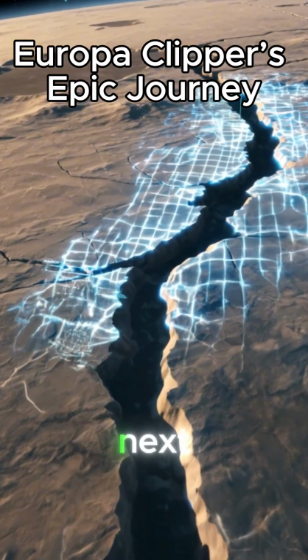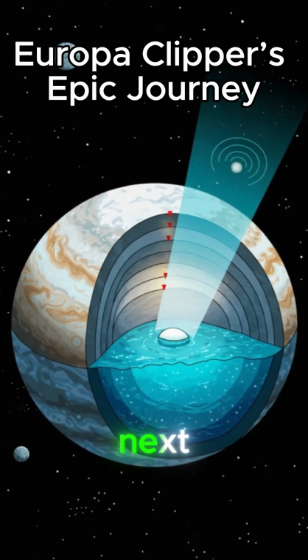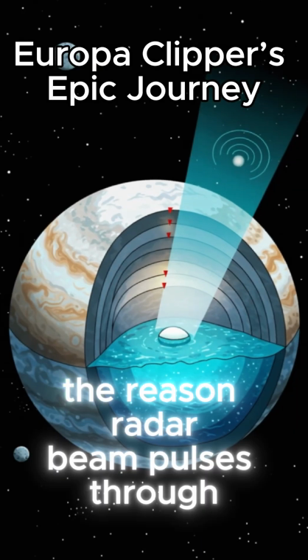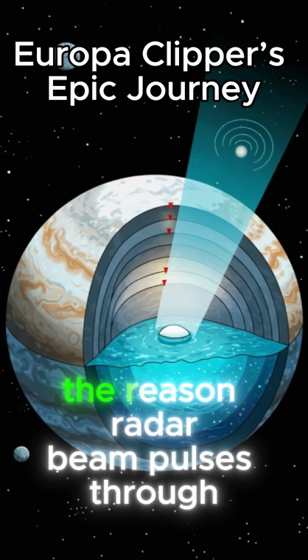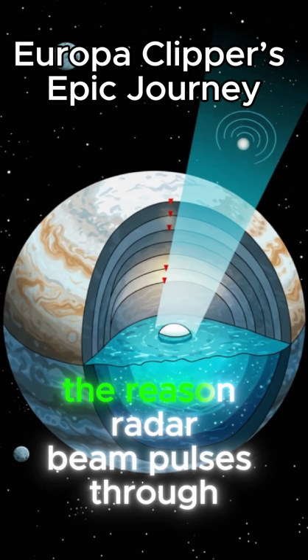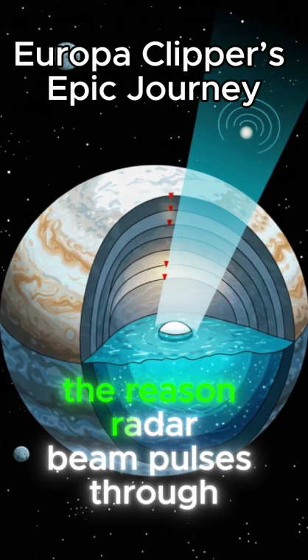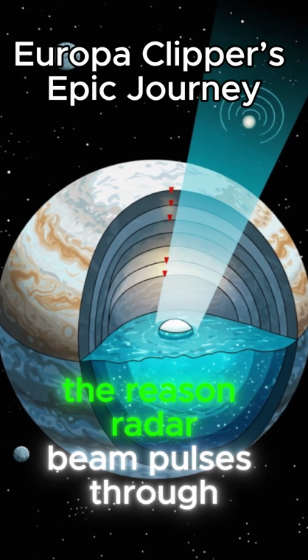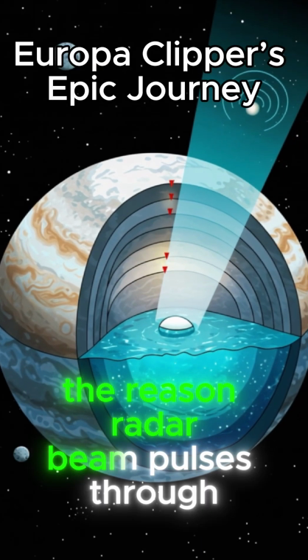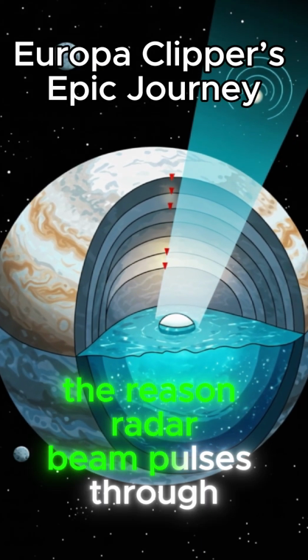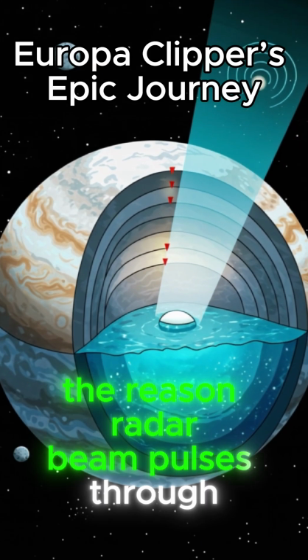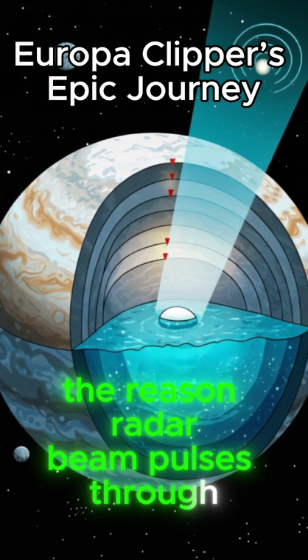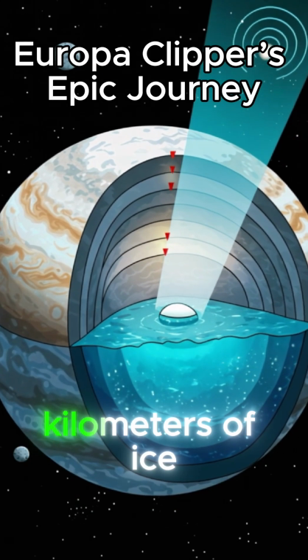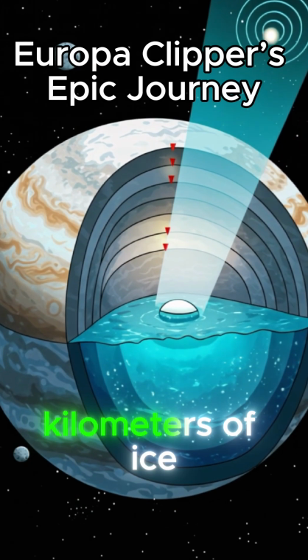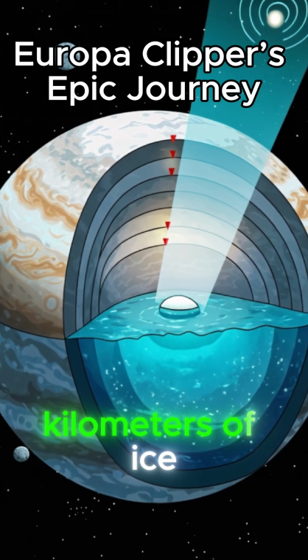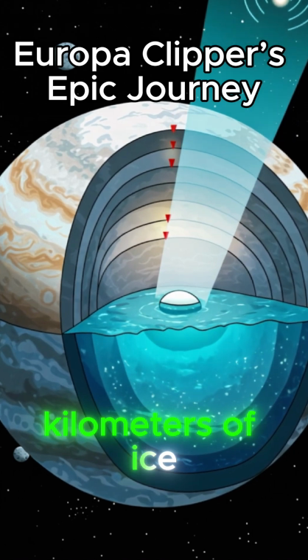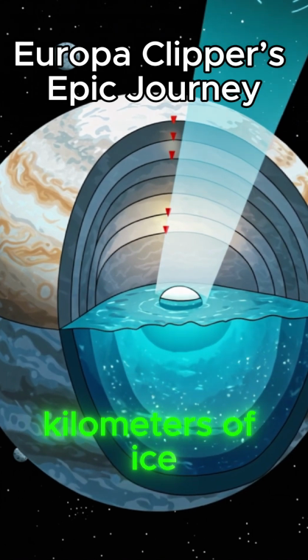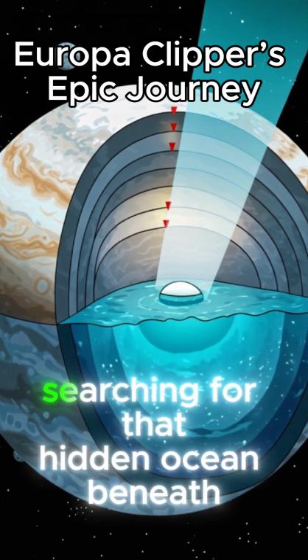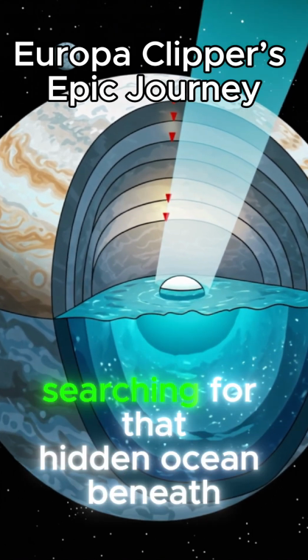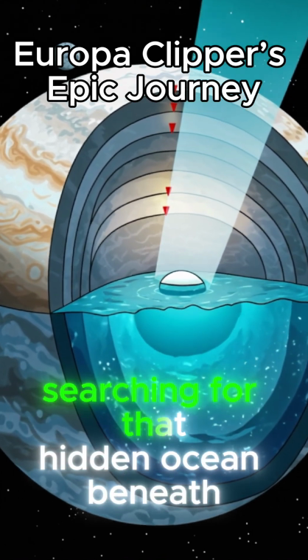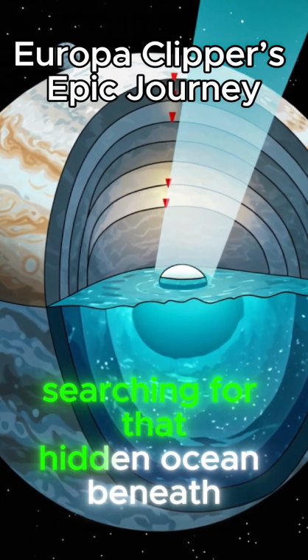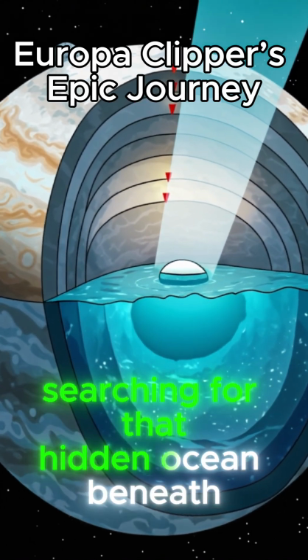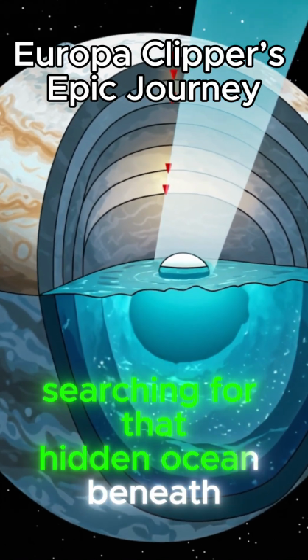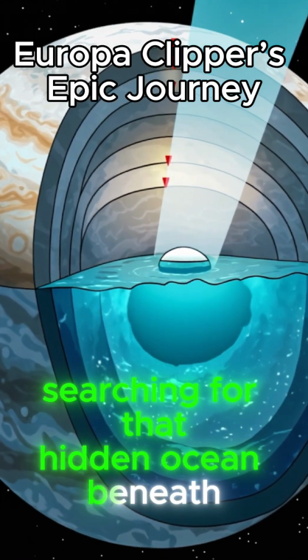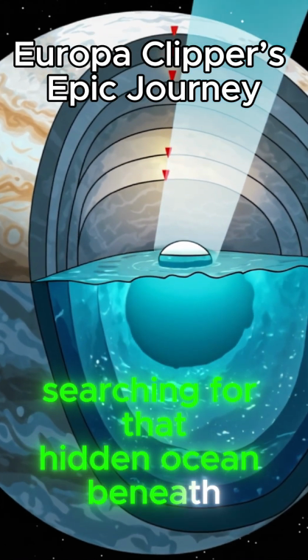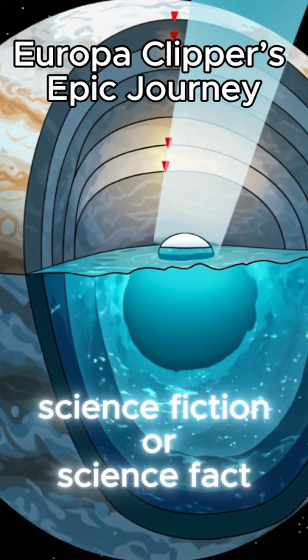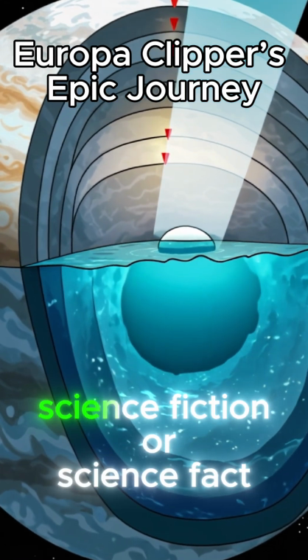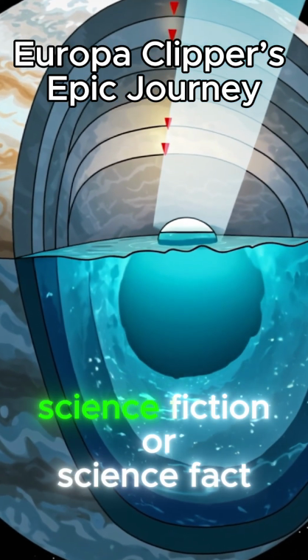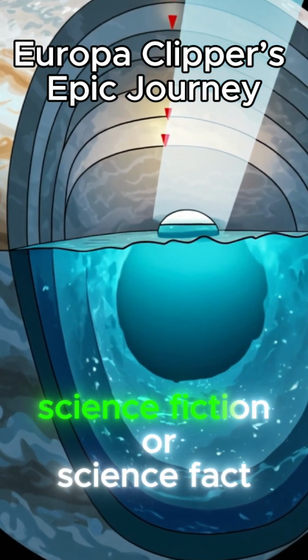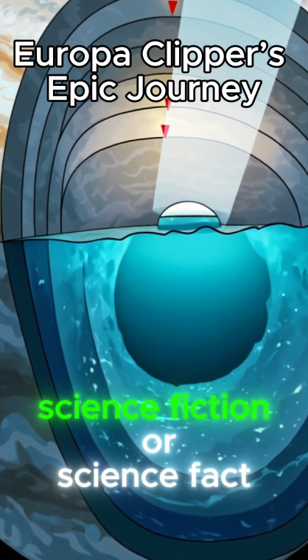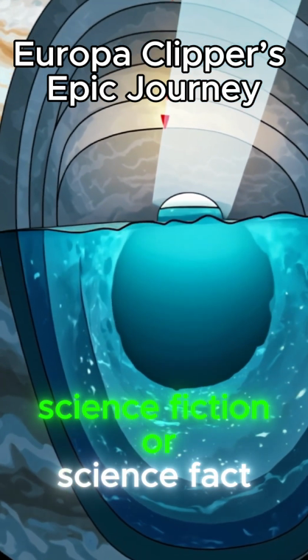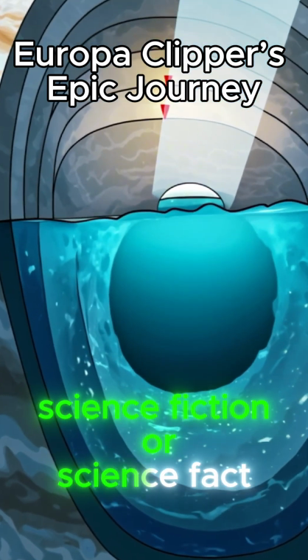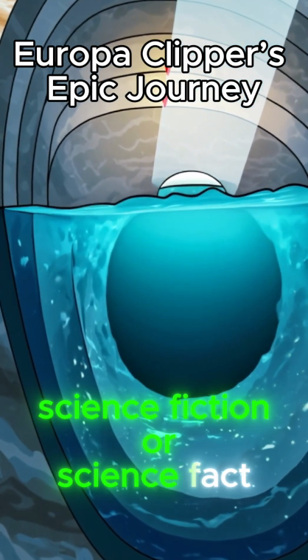Next, the REASON radar beam pulses through kilometers of ice, searching for that hidden ocean beneath. Science fiction or science fact?